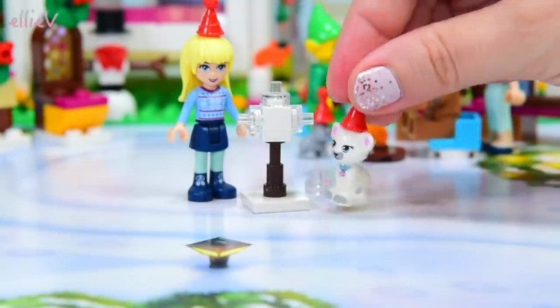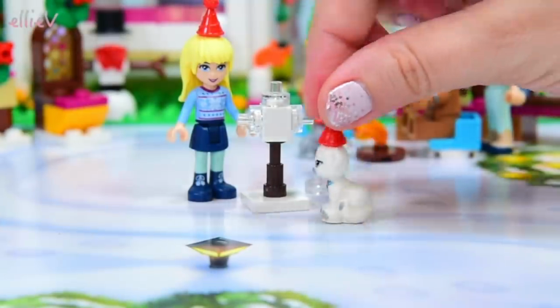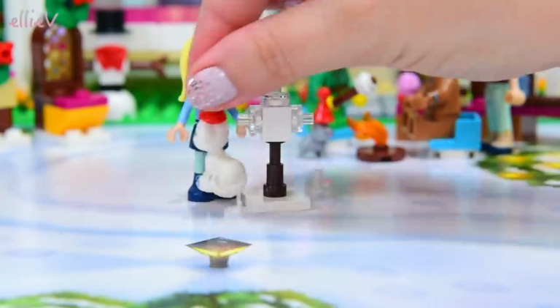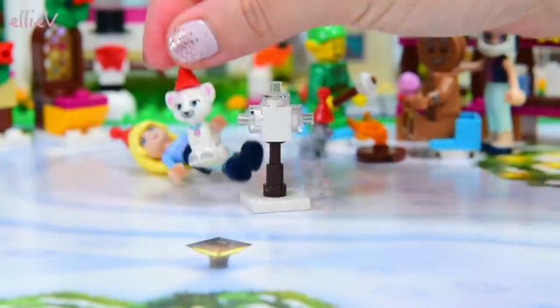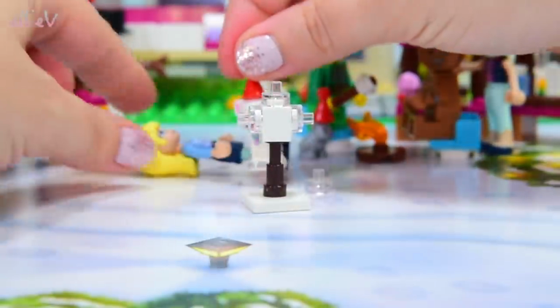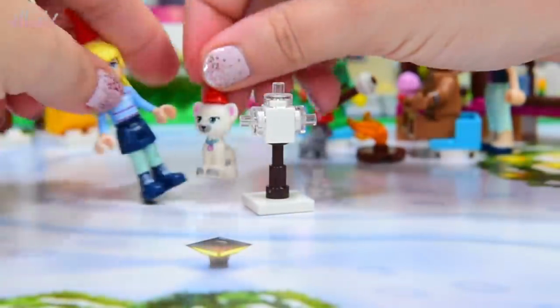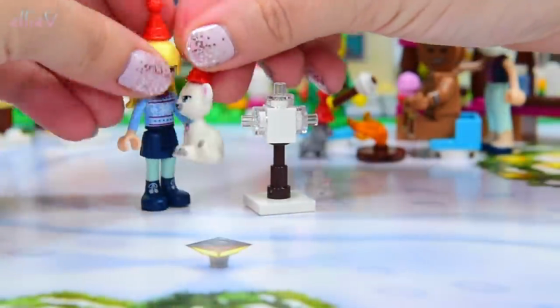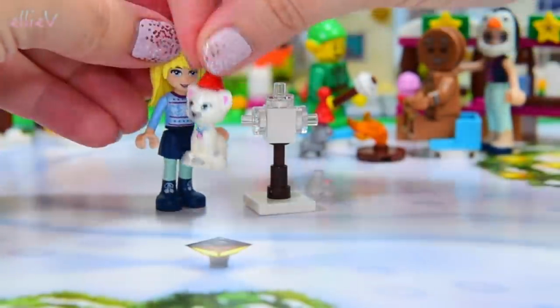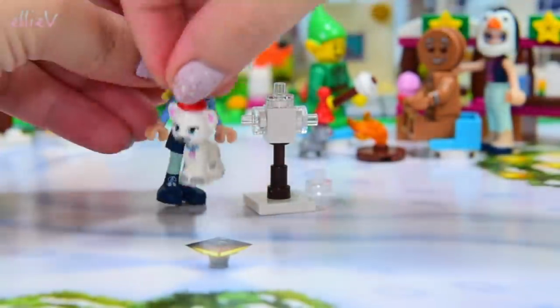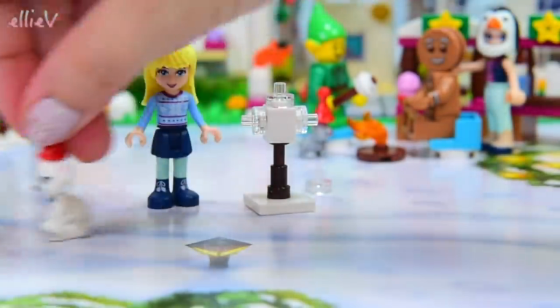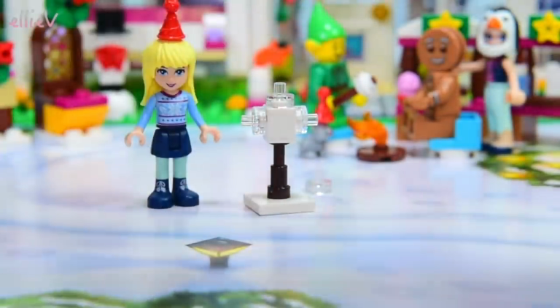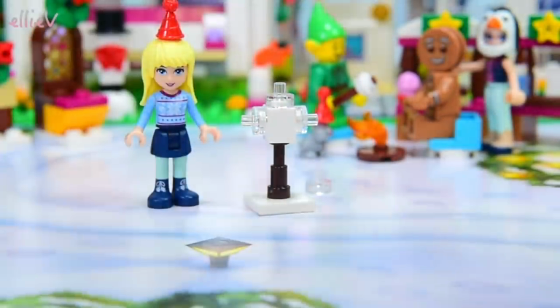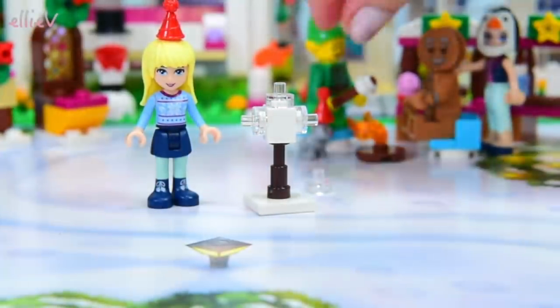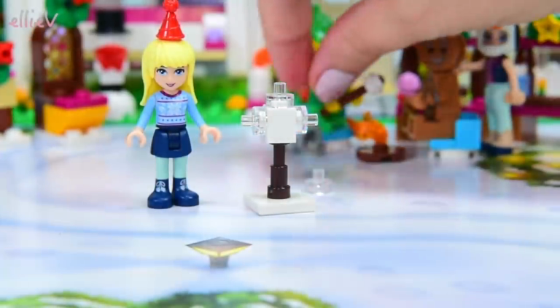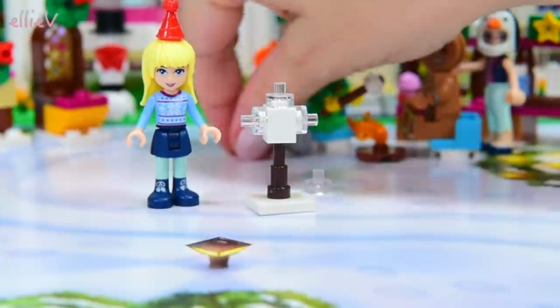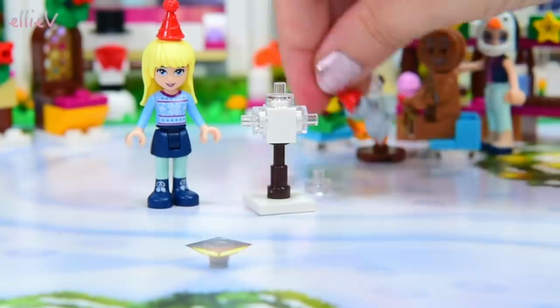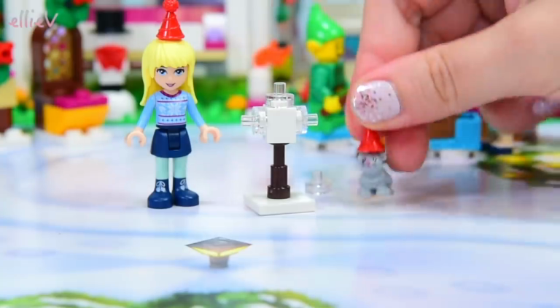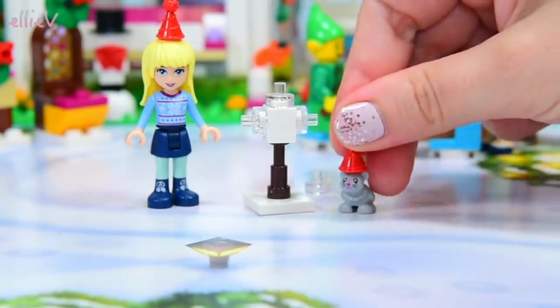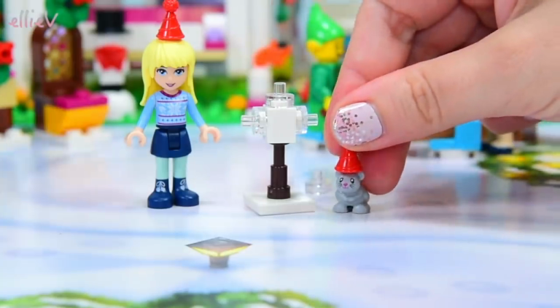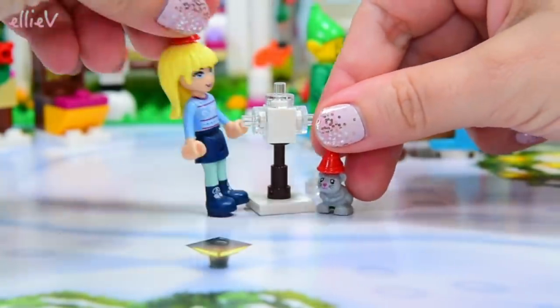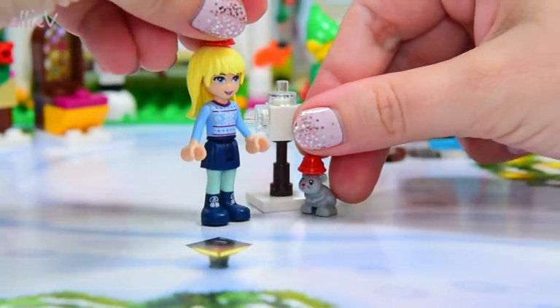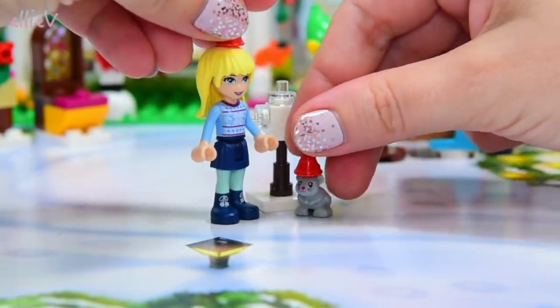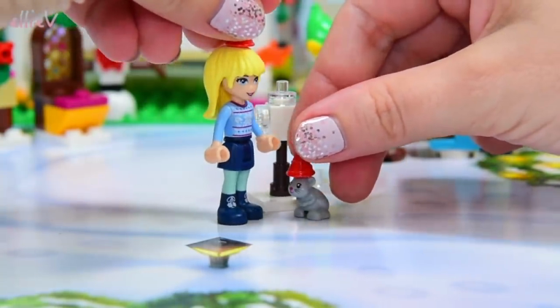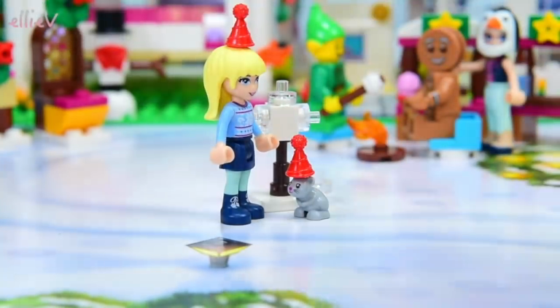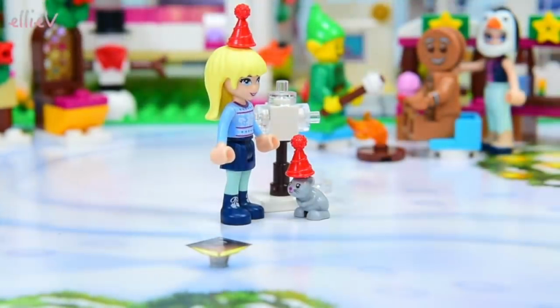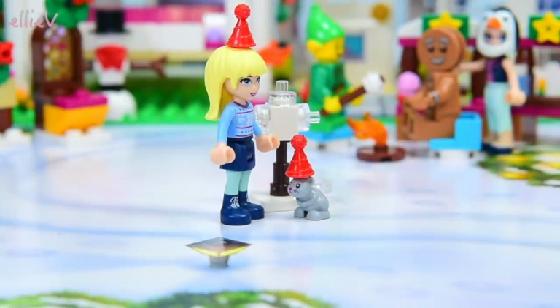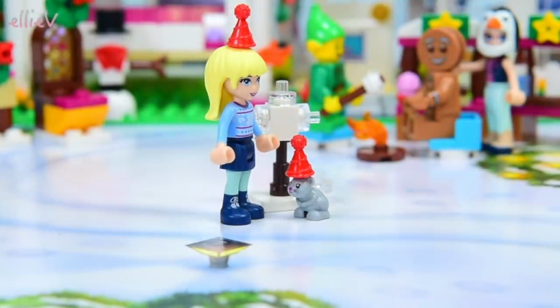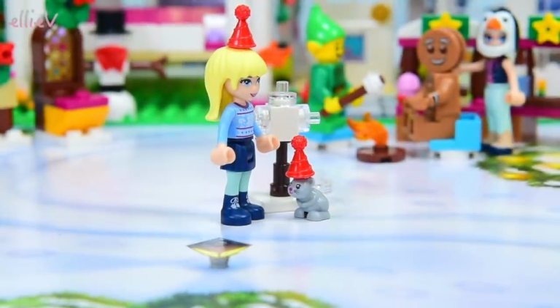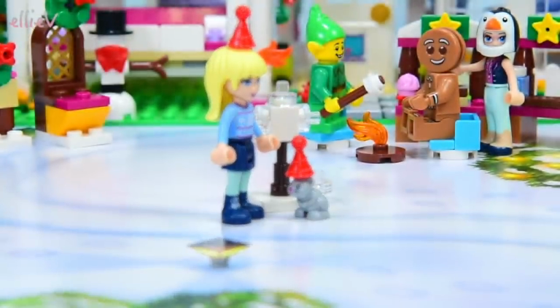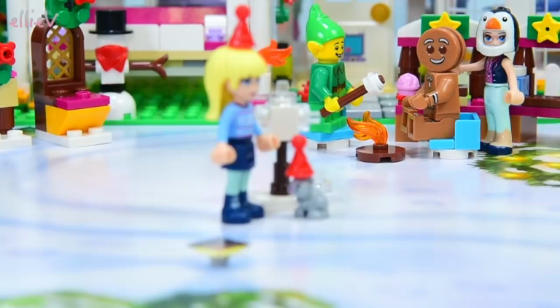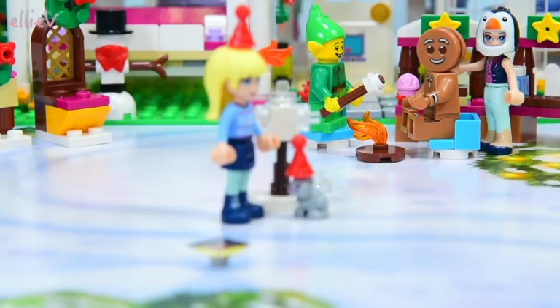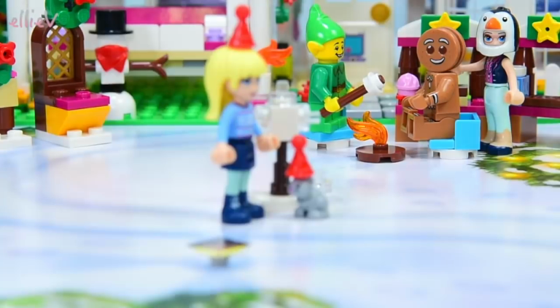Lovely. You look very festive. Oh don't knock Stephanie over with all of your love. Okay last one. Well look, the mousey's already got its own little Christmas hat. So everyone's got one. That's perfect.